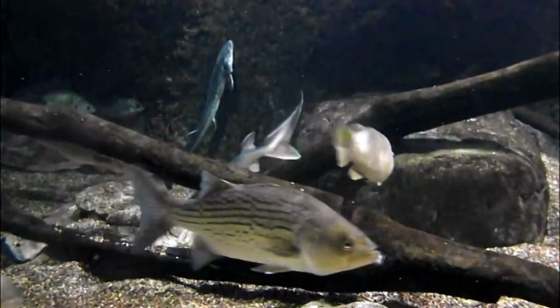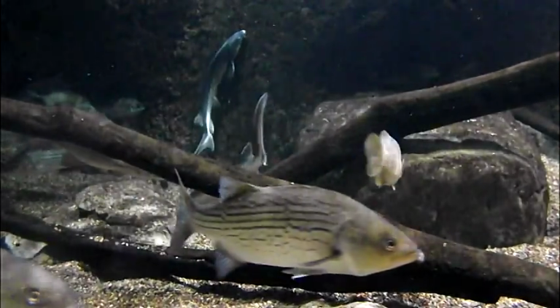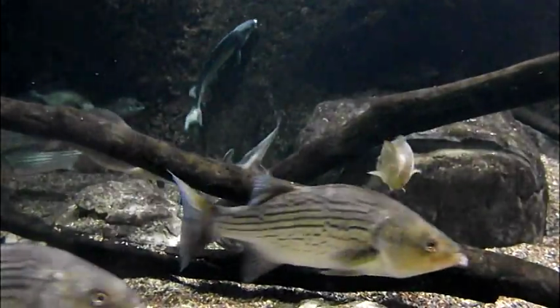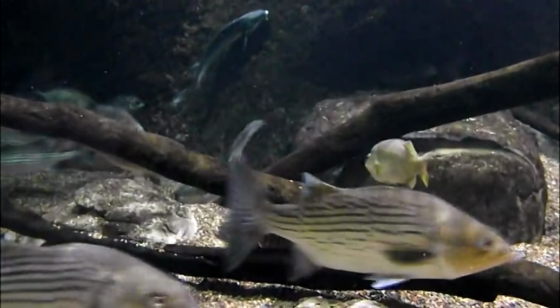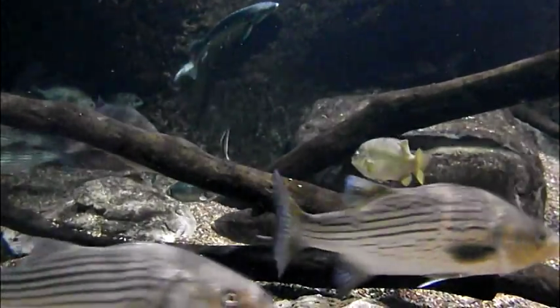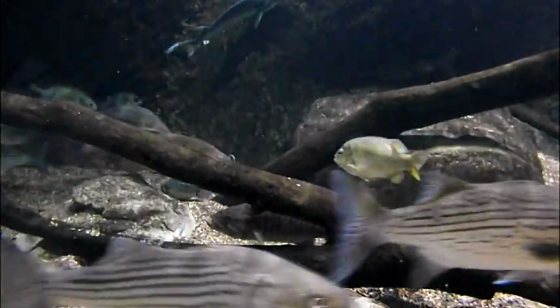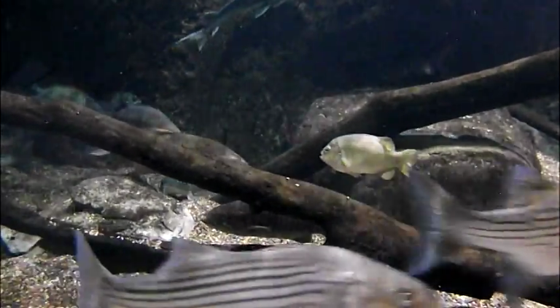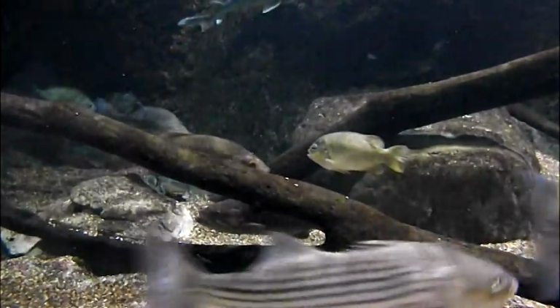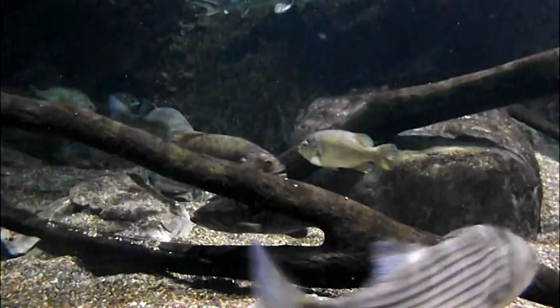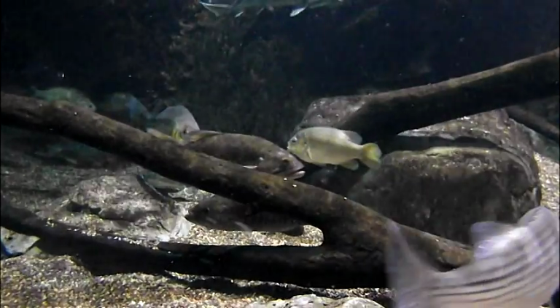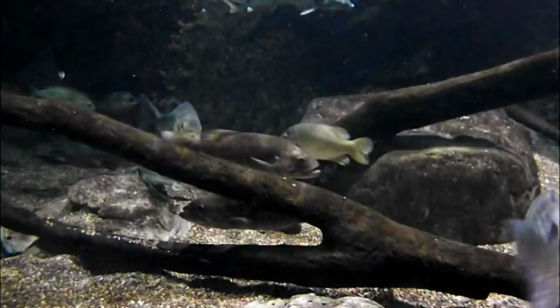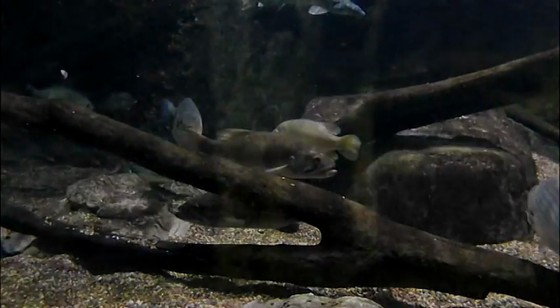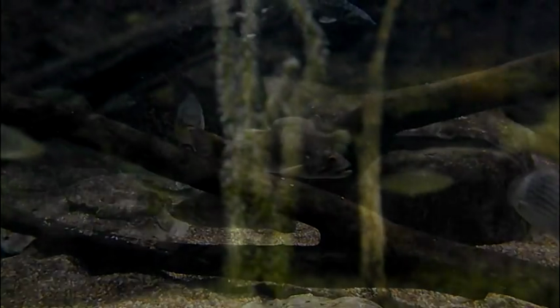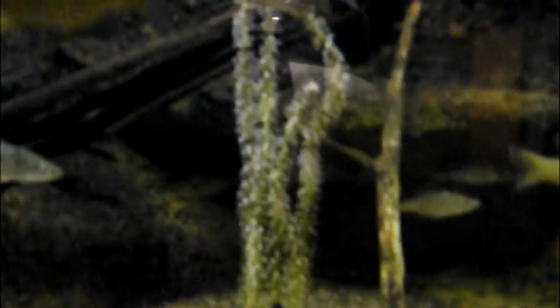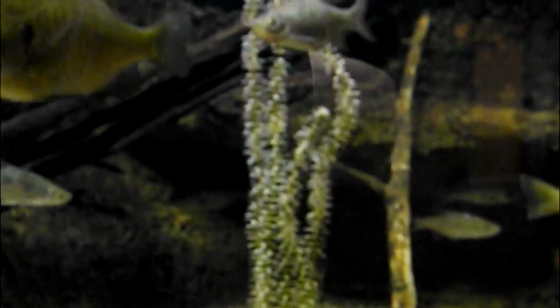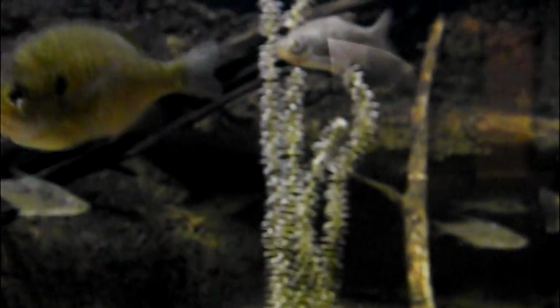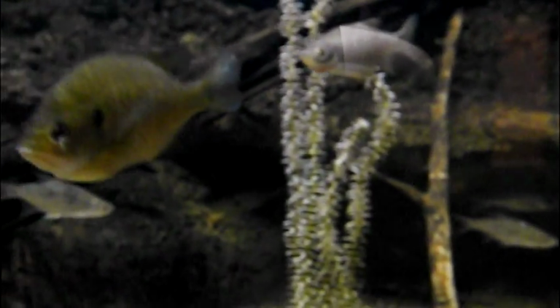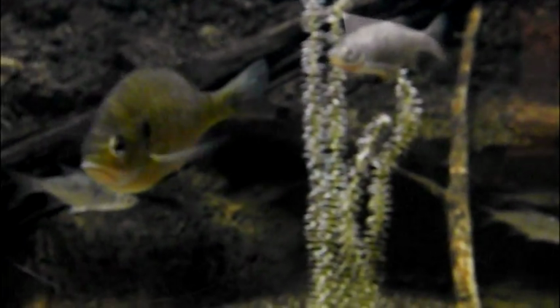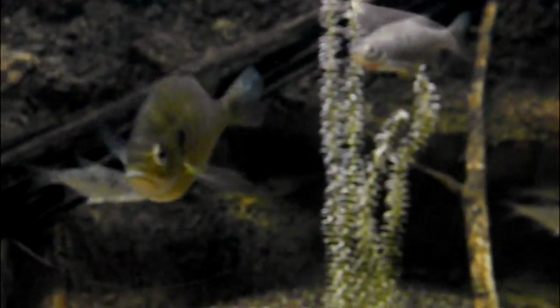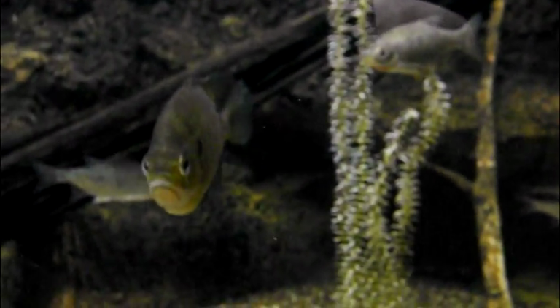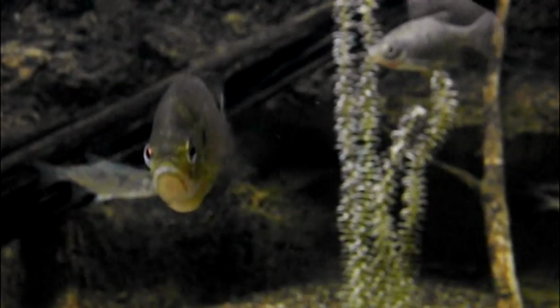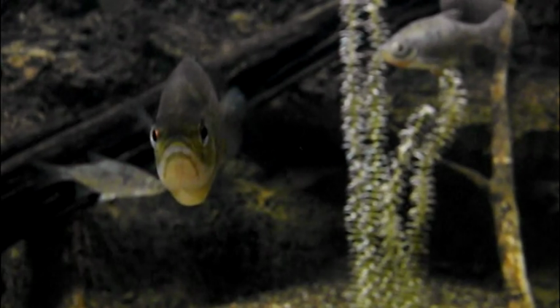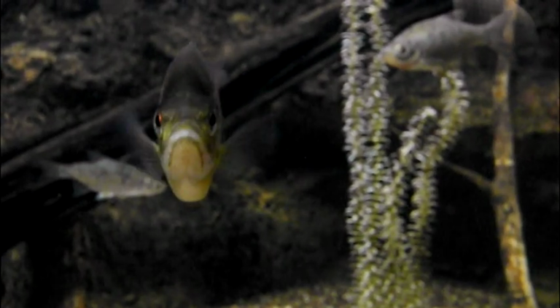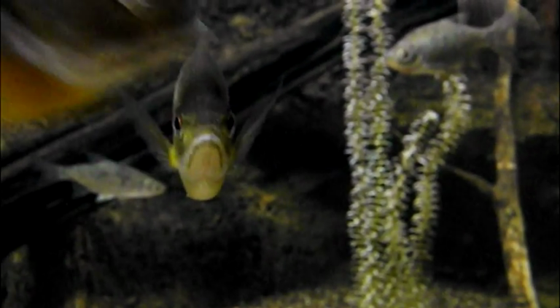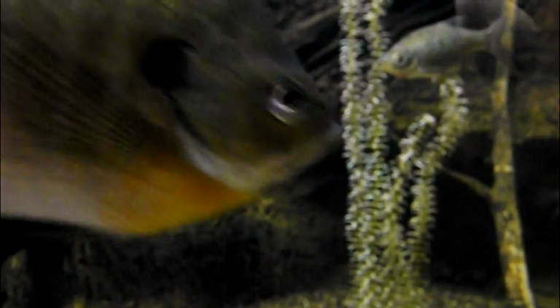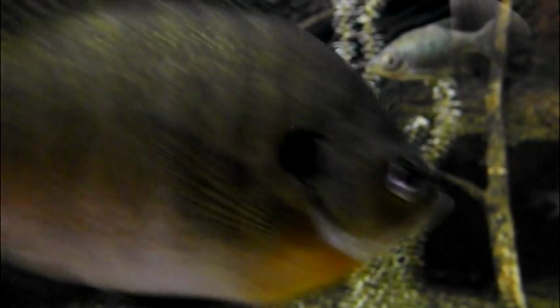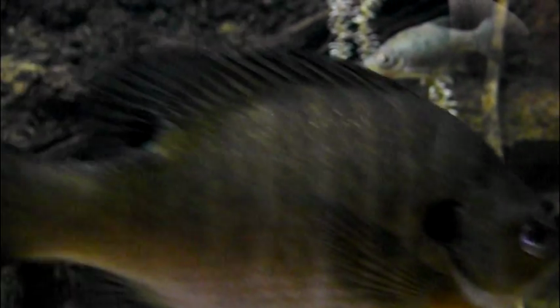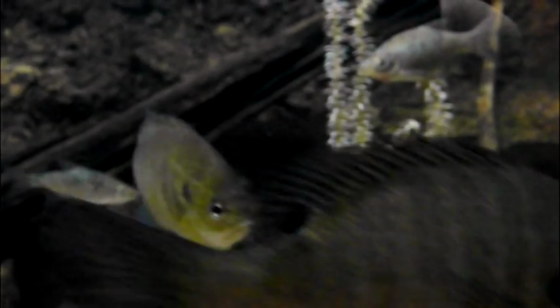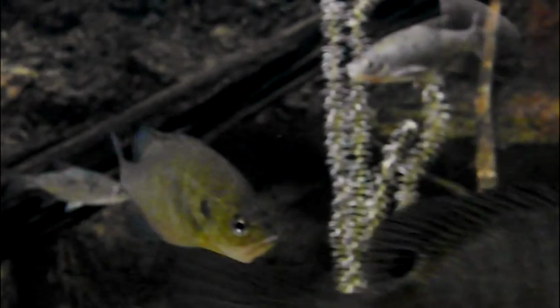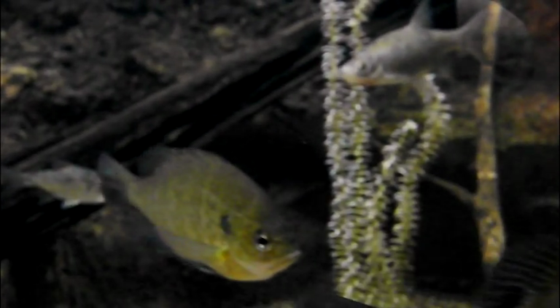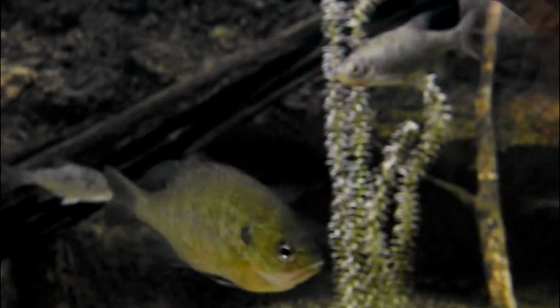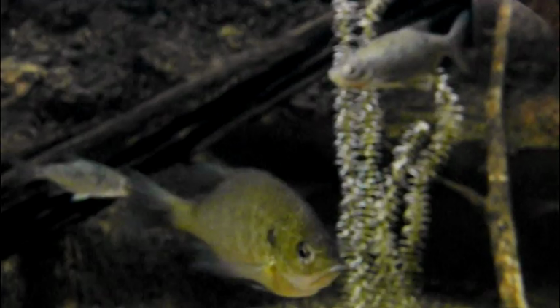Schools may contain between 10 to 30 fish. They prefer quiet, sluggish shoreline areas with rooted aquatic vegetation in waters less than 10 feet deep, especially during mating season.